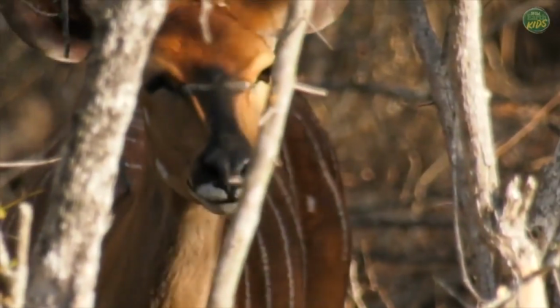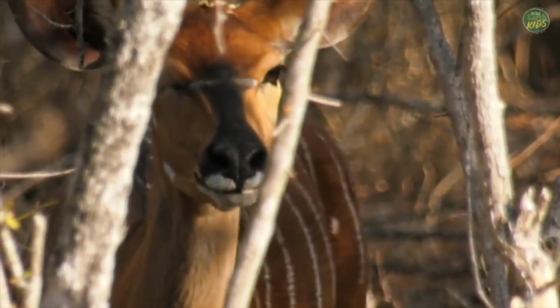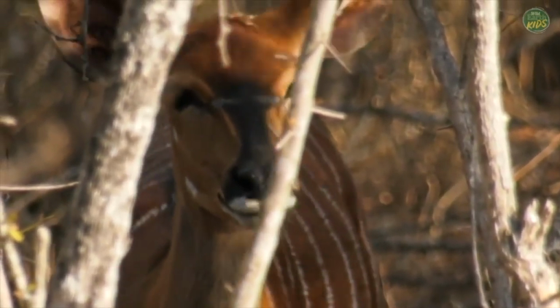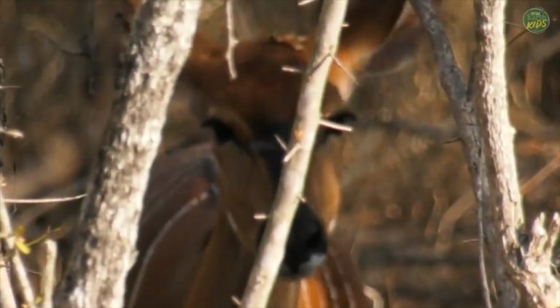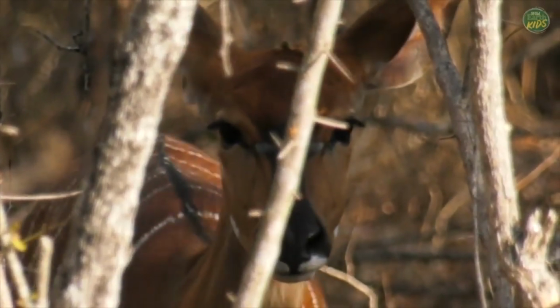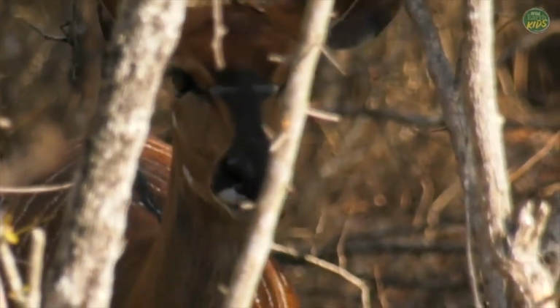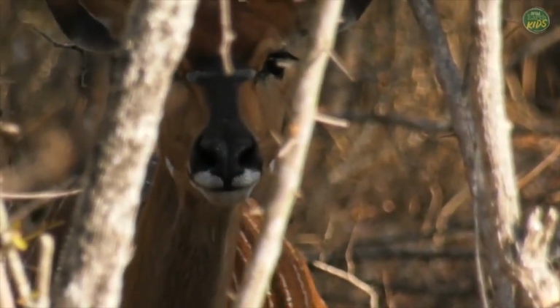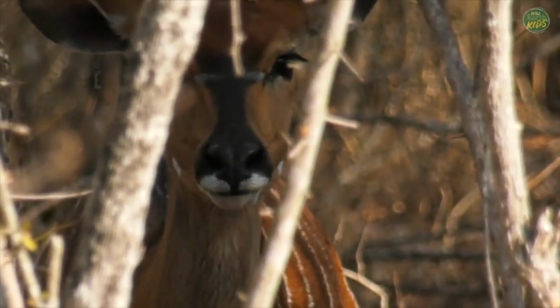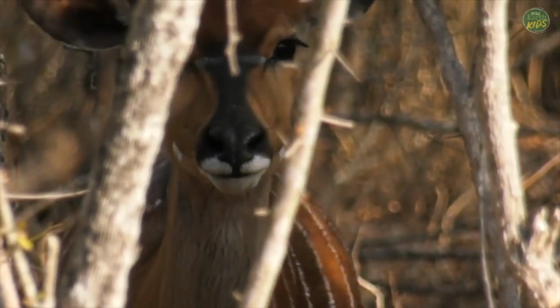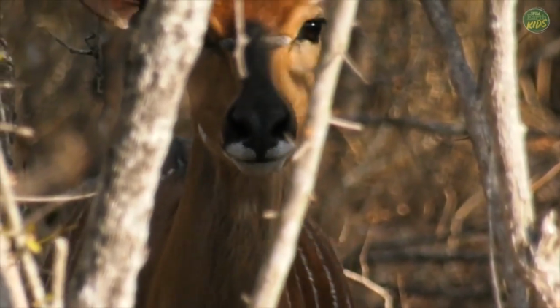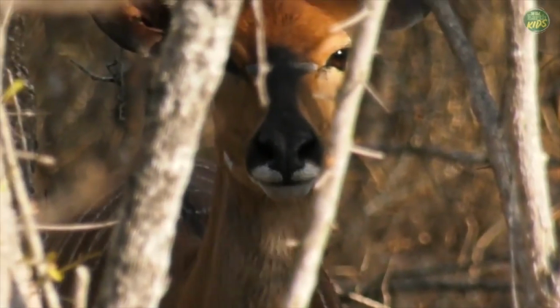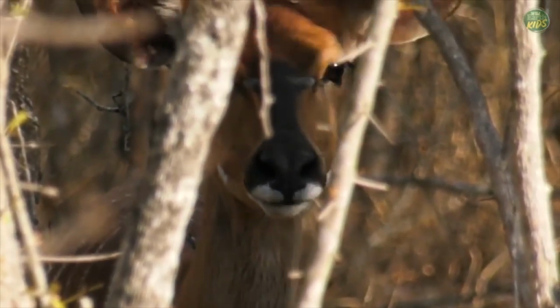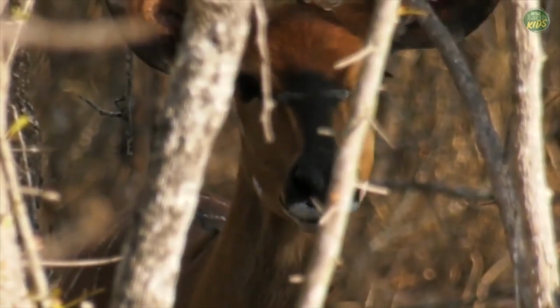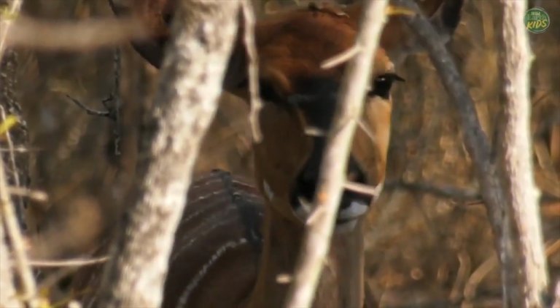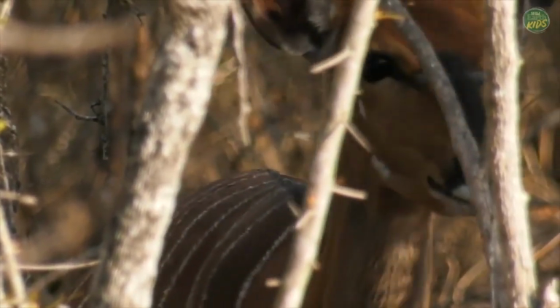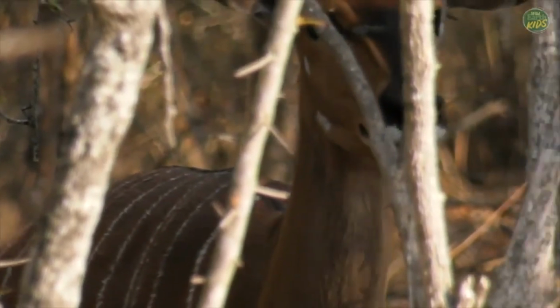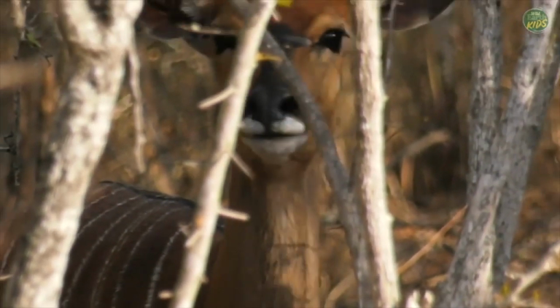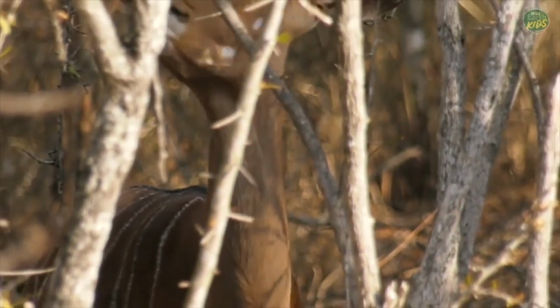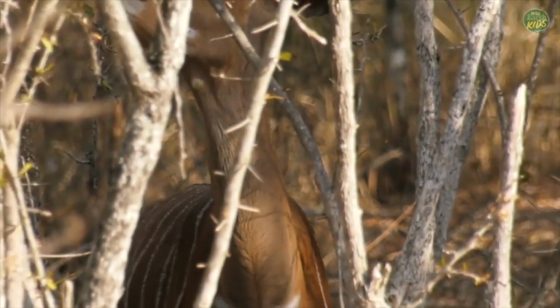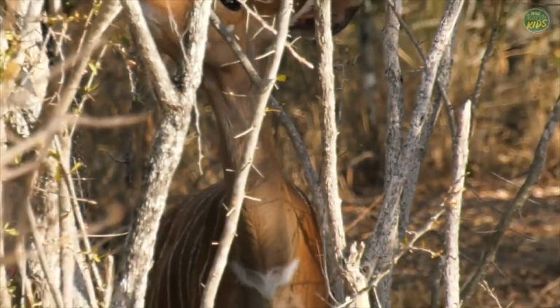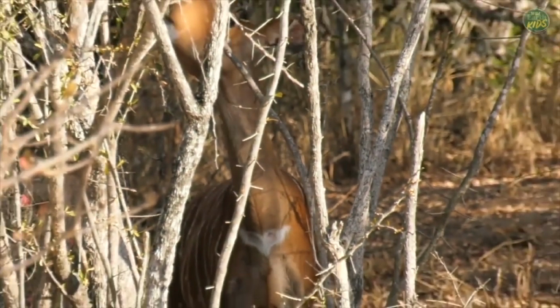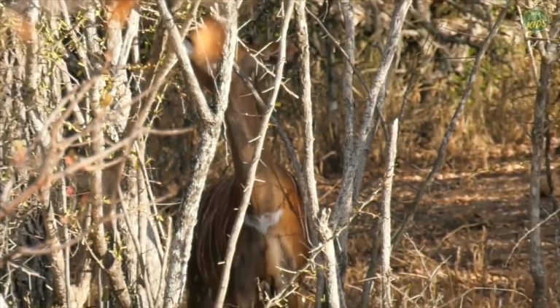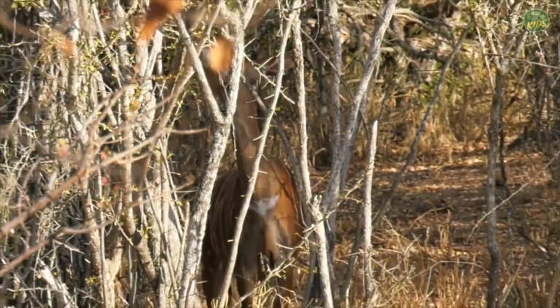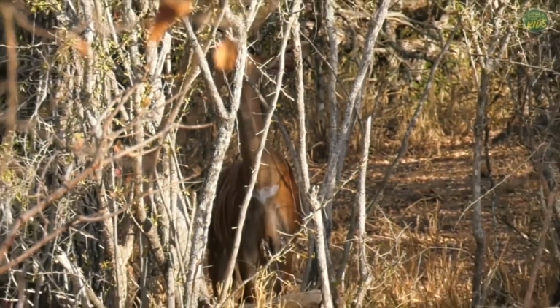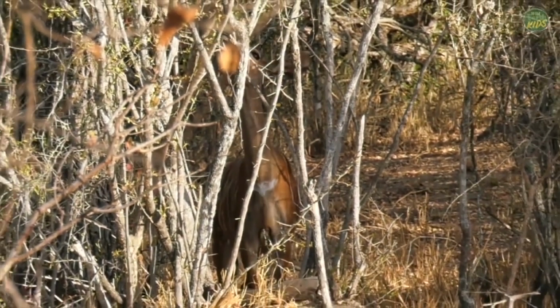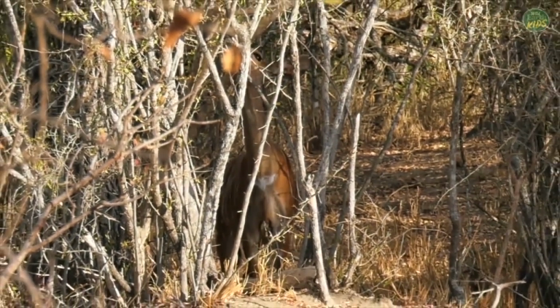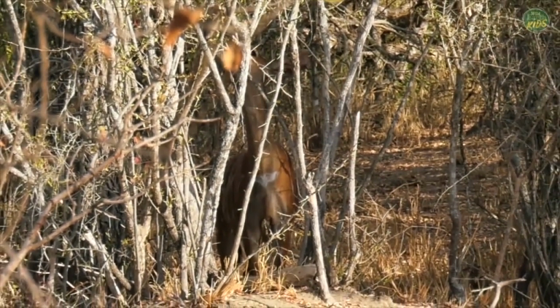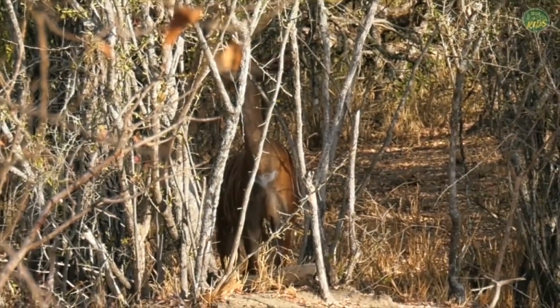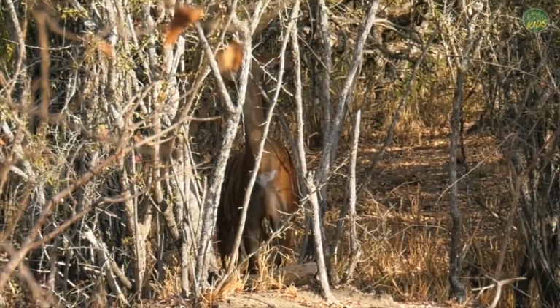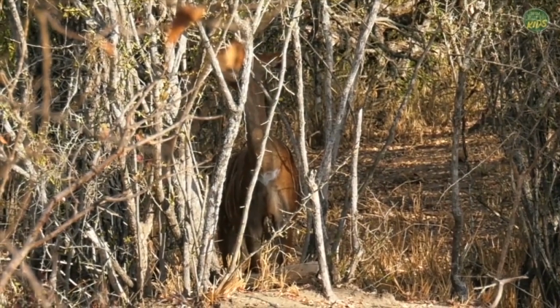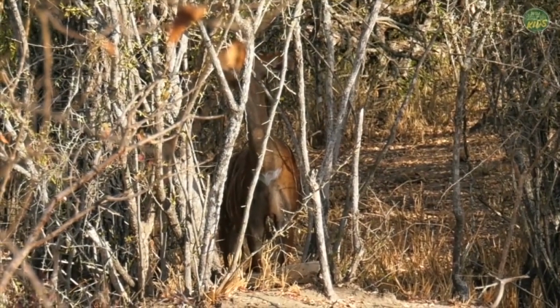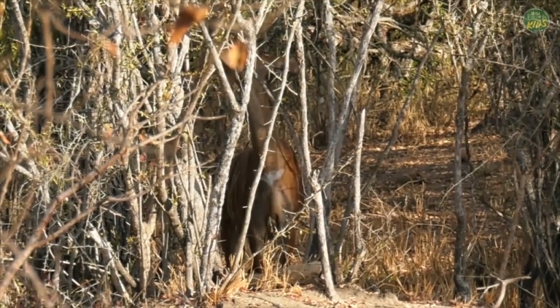The light is dappled — broken up by the trees and branches above — and in such light, being striped helps to hide you from your predators. So if they go very still, they're quite difficult to see.